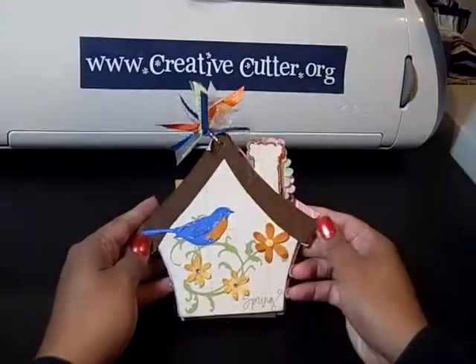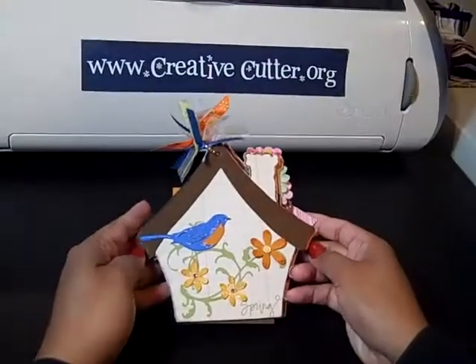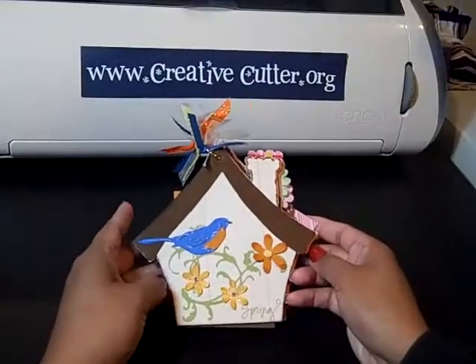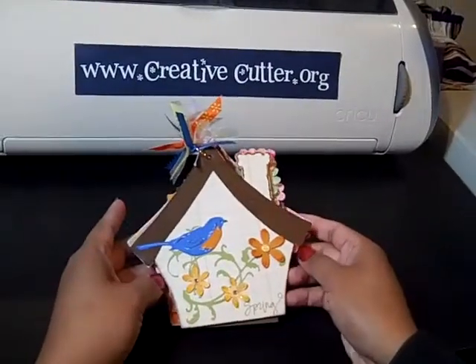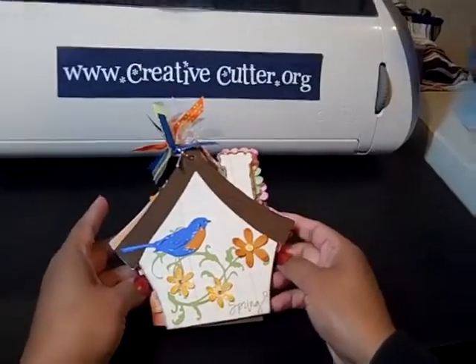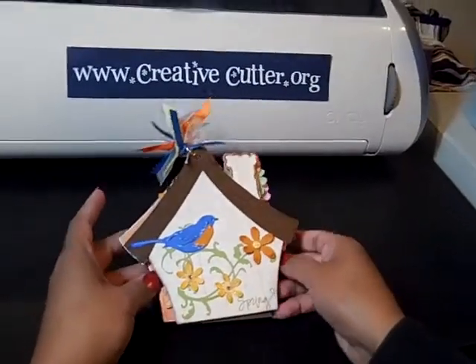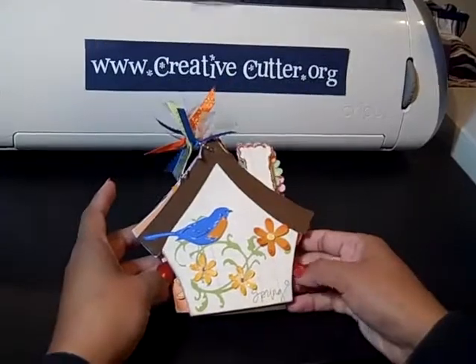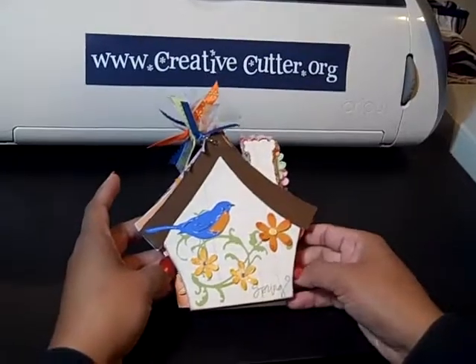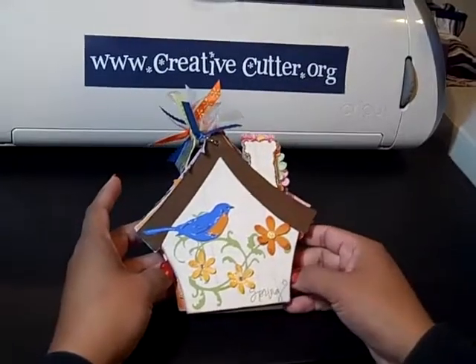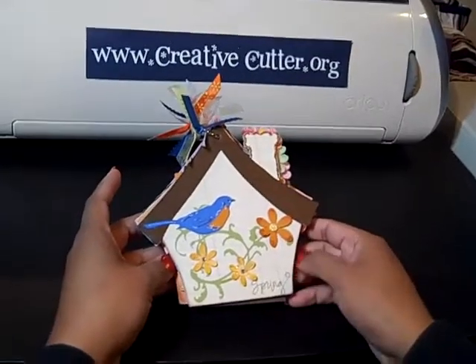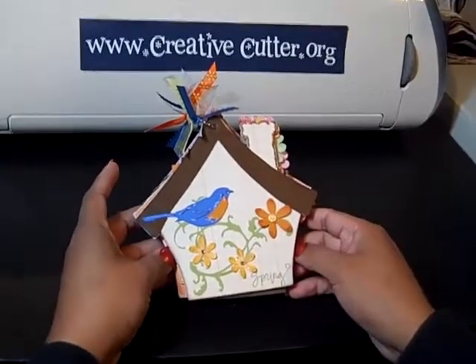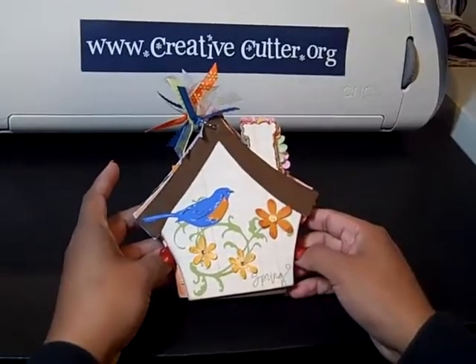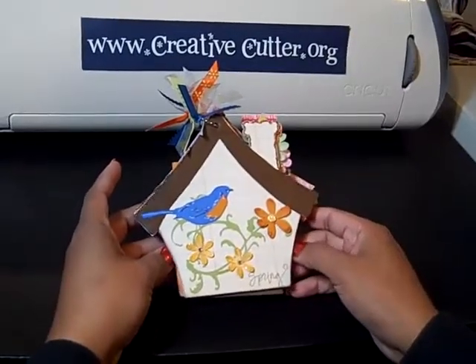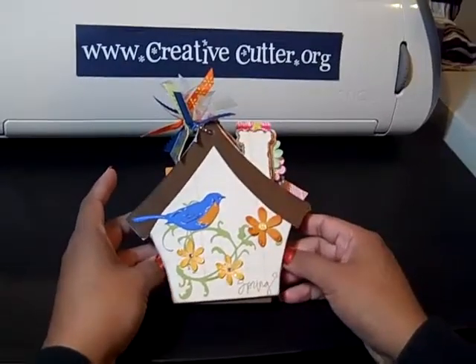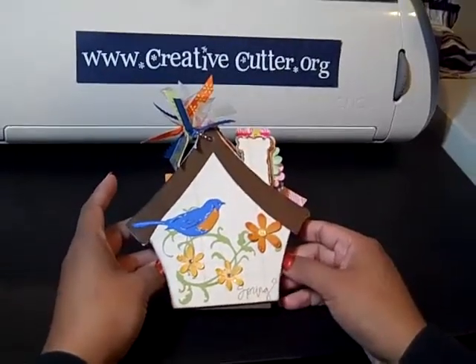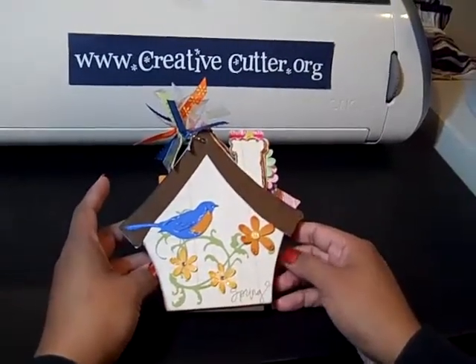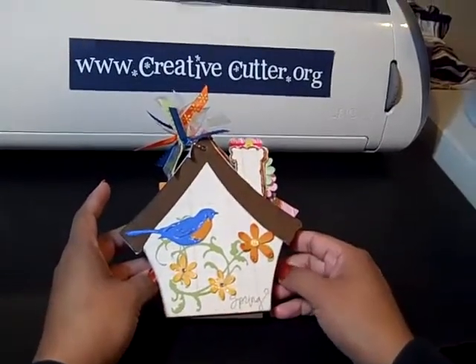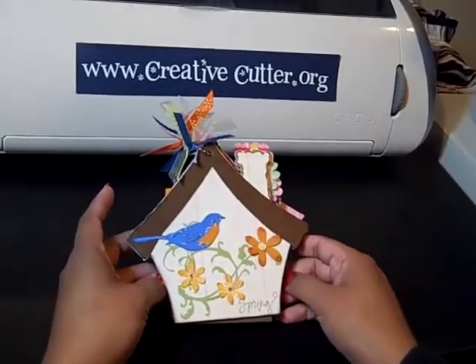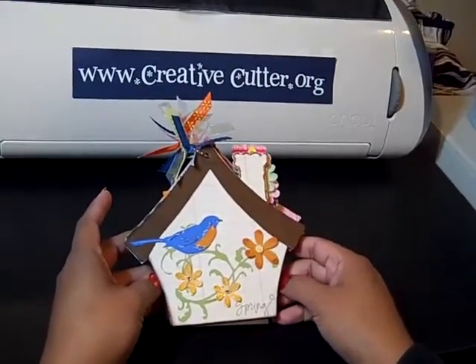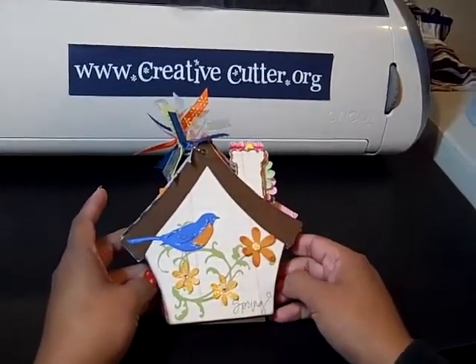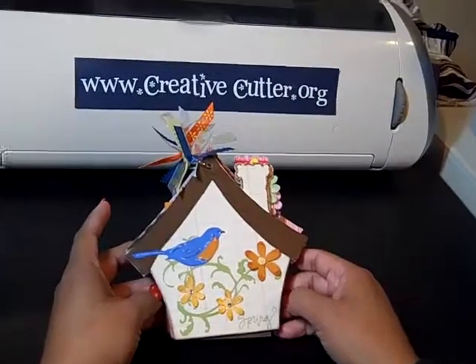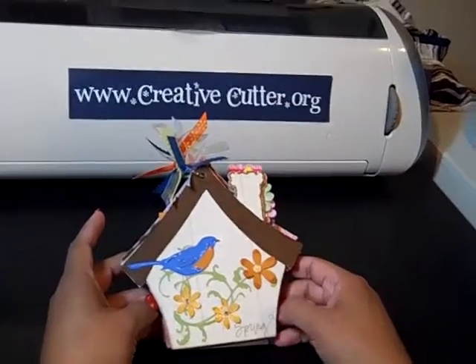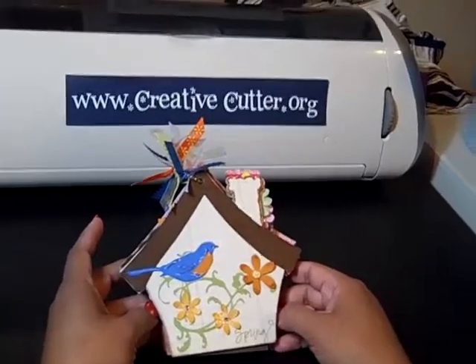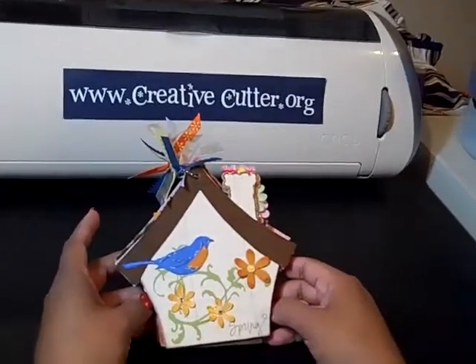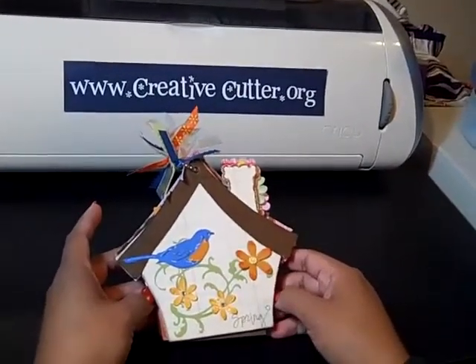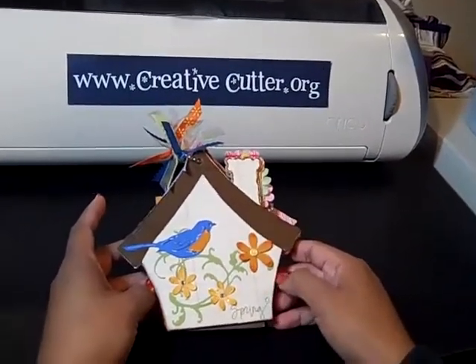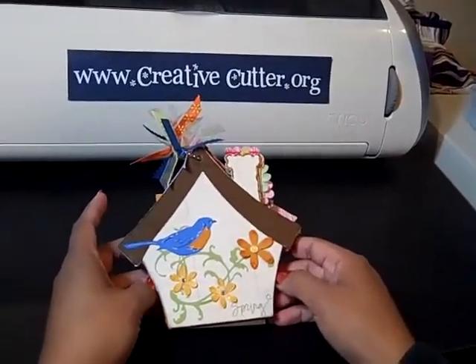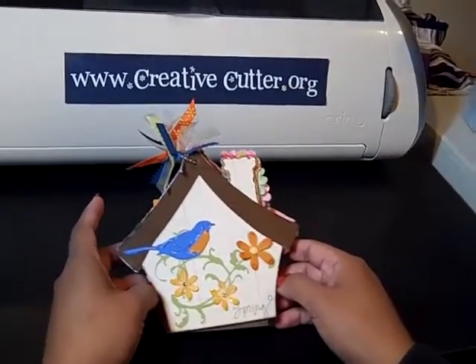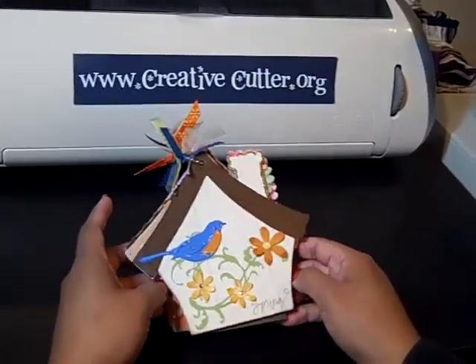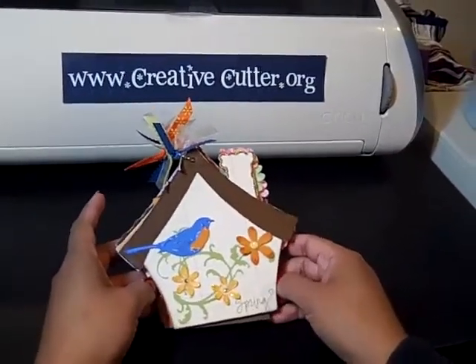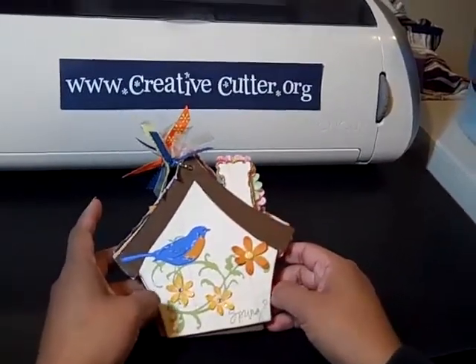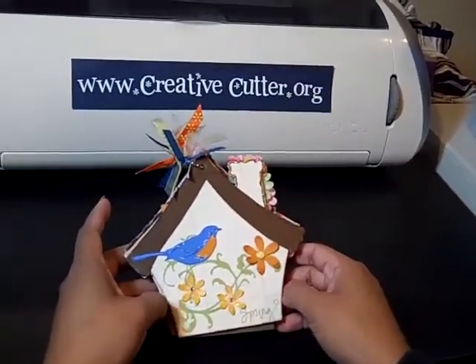Hi everyone! I have a new album for you. I'm calling this one Spring because I am excited for the birds to start chirping and the flowers to start blooming. I am so so ready.